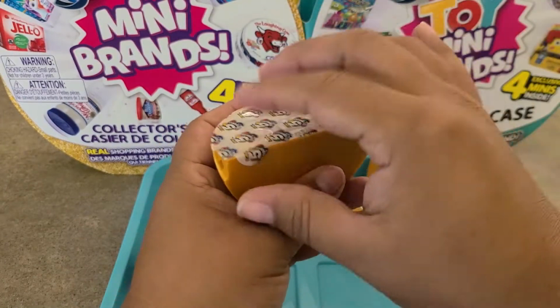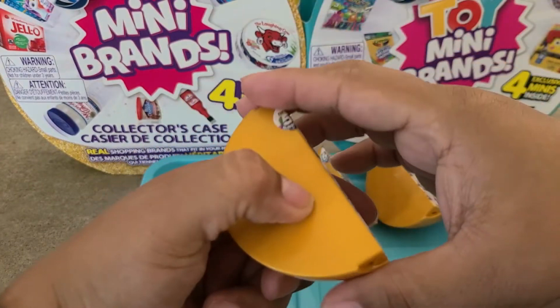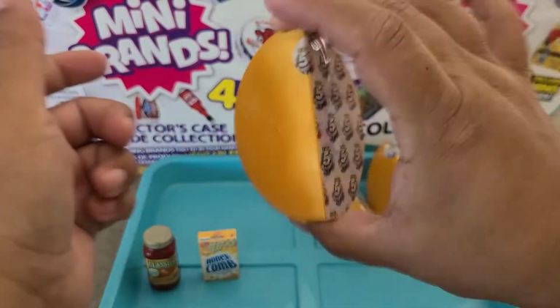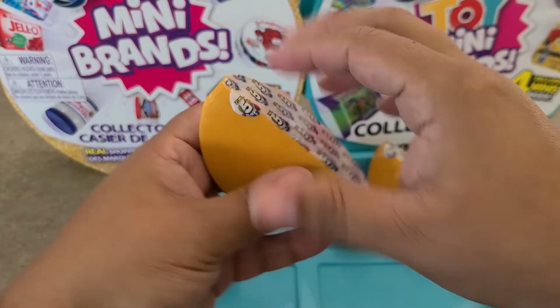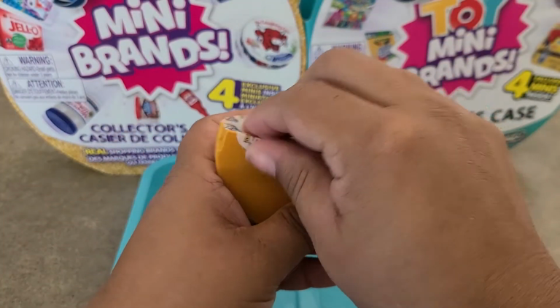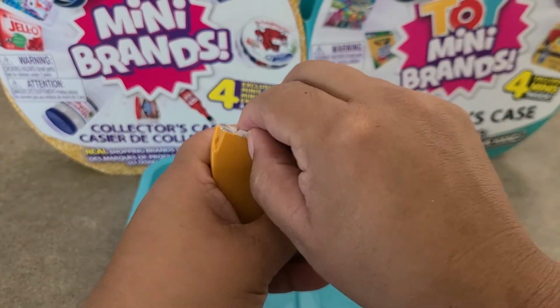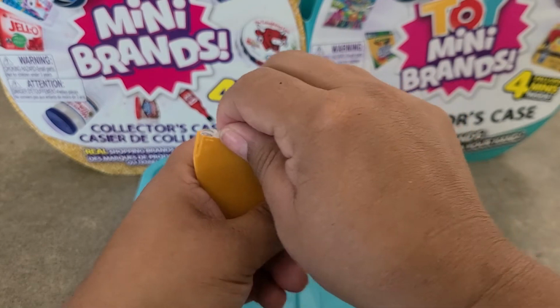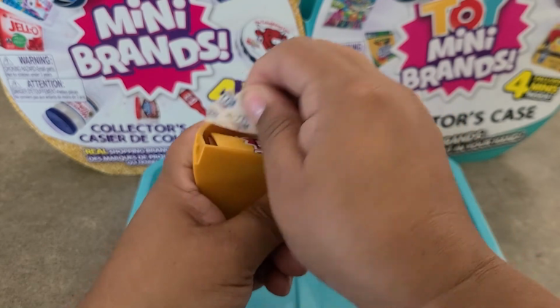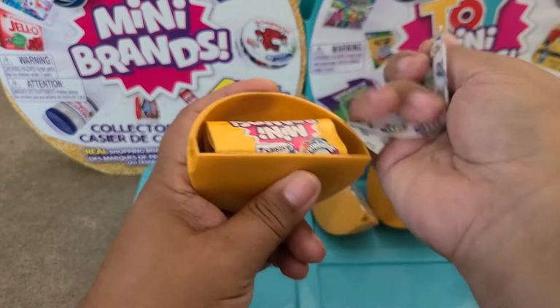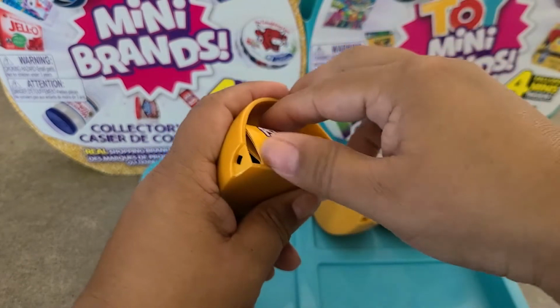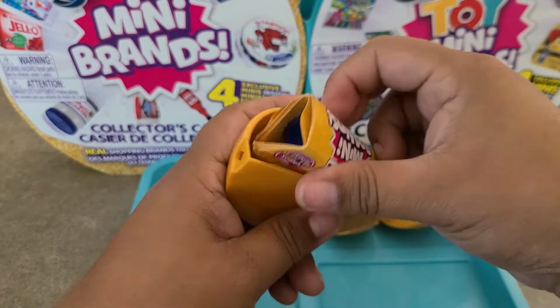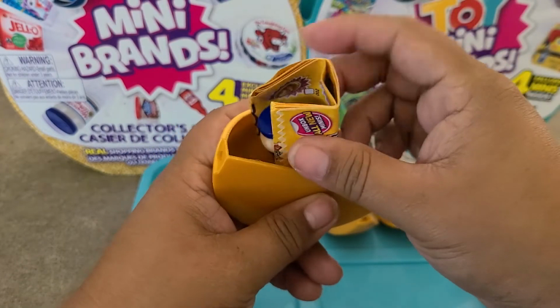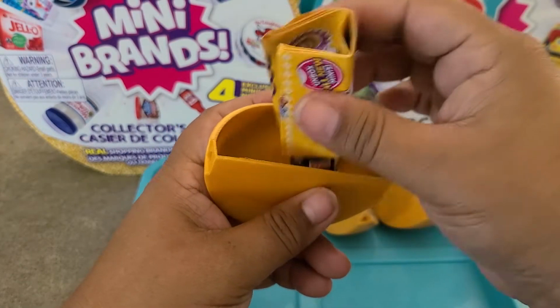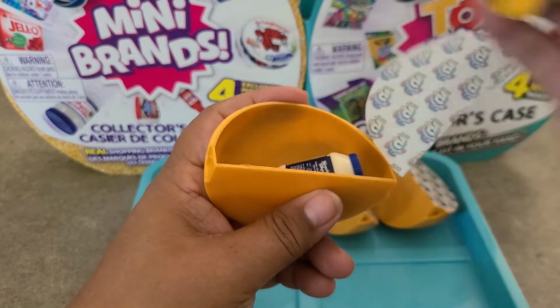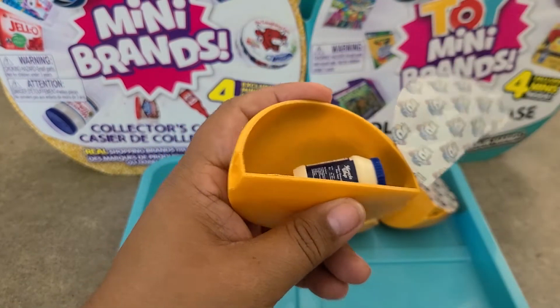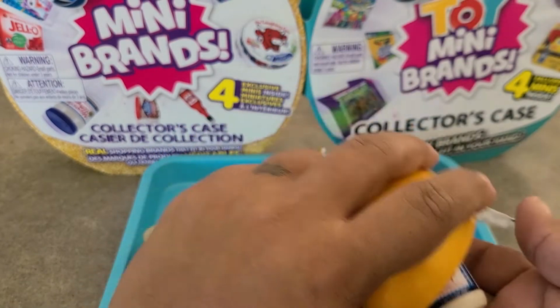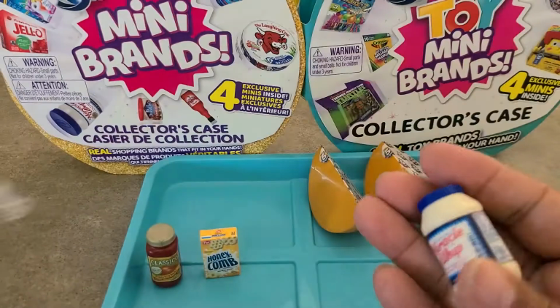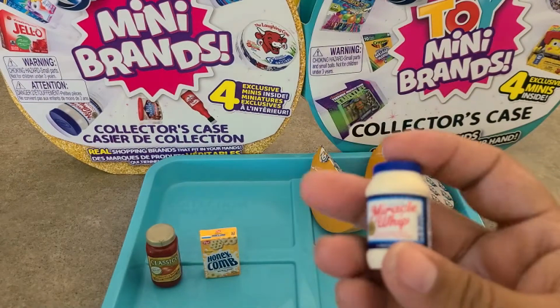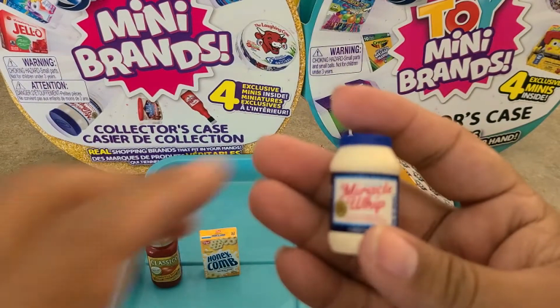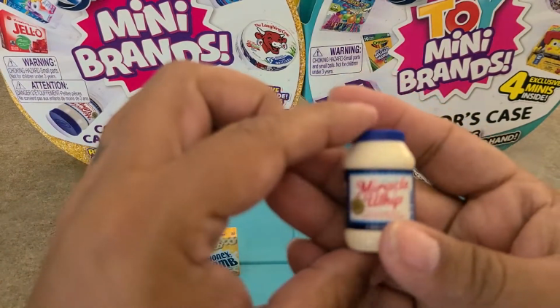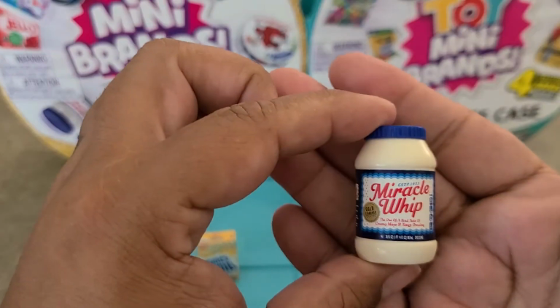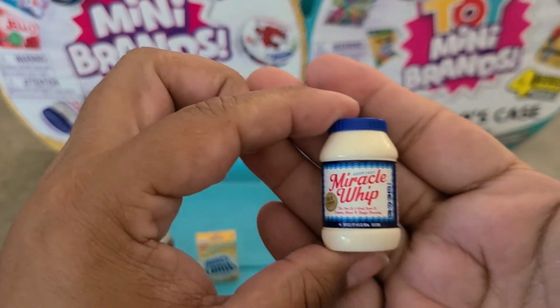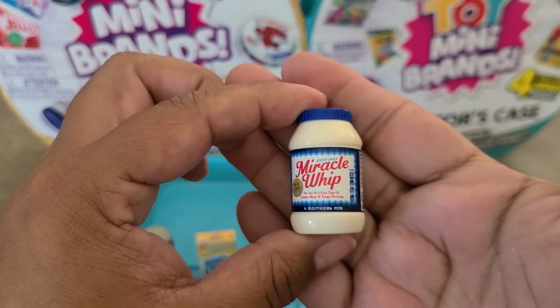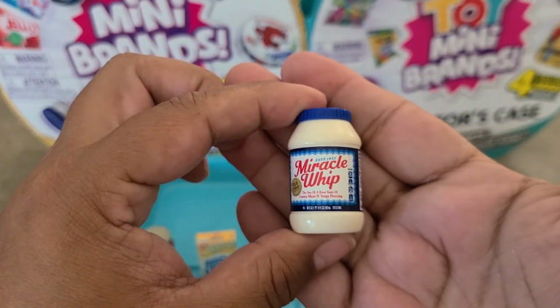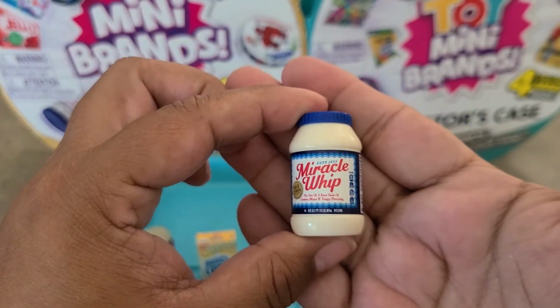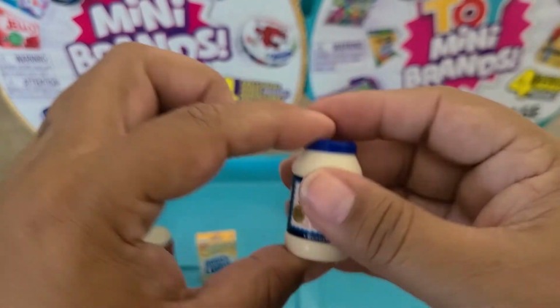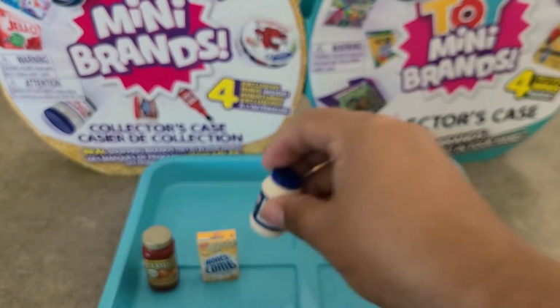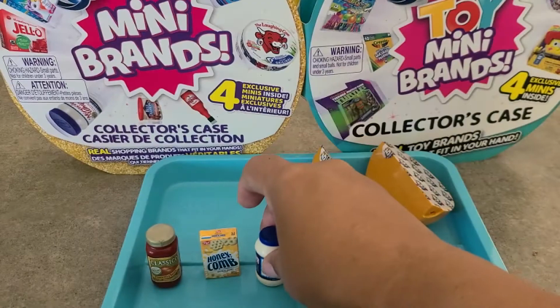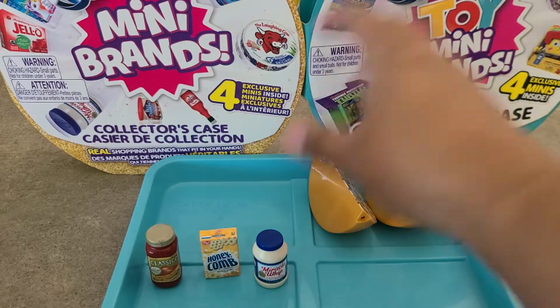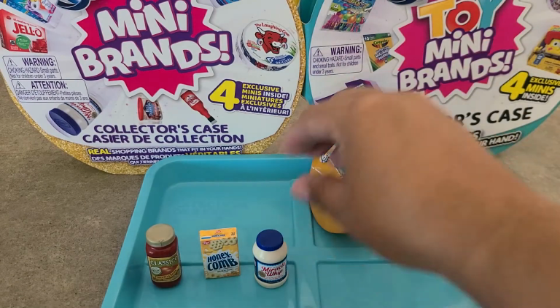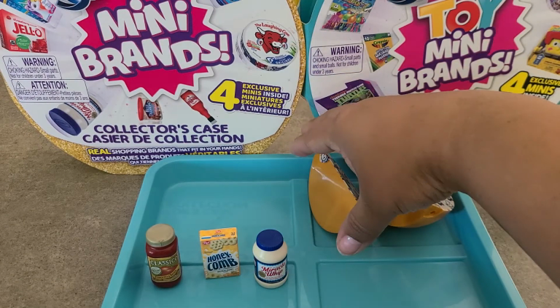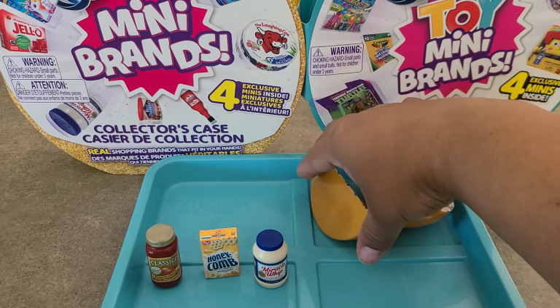Third pod — can't really hear the shake, so I think the collector's guide is in there, and that's probably why. We've got the collector's guide and a Miracle Whip, so a Wave 1 item. It's a duplicate for me, but still really good.